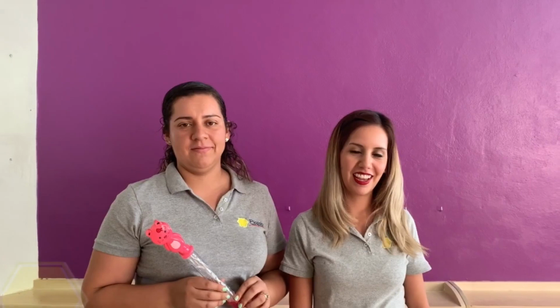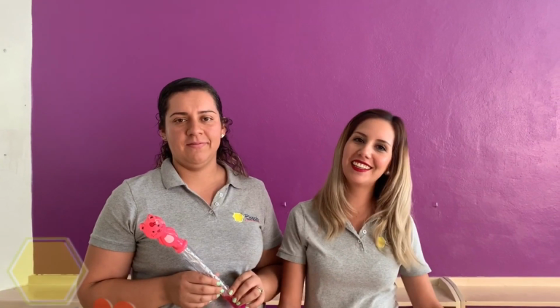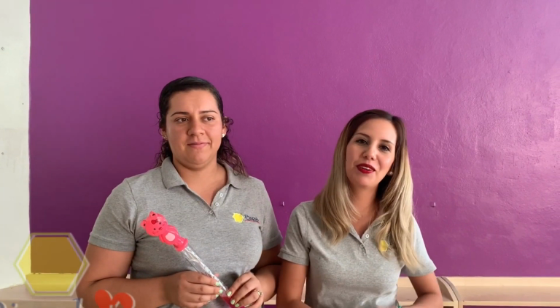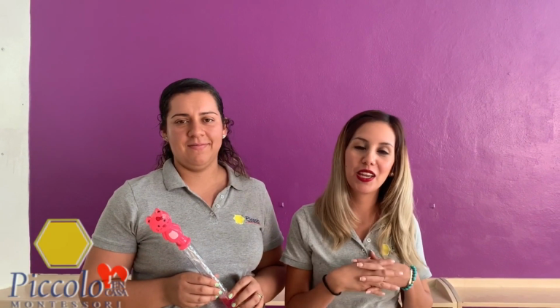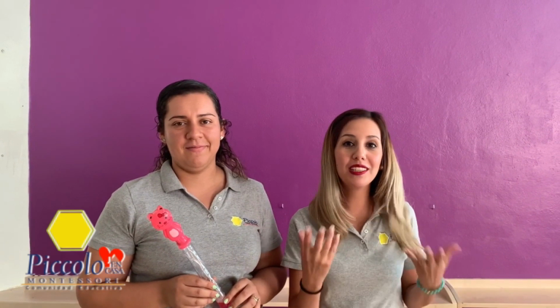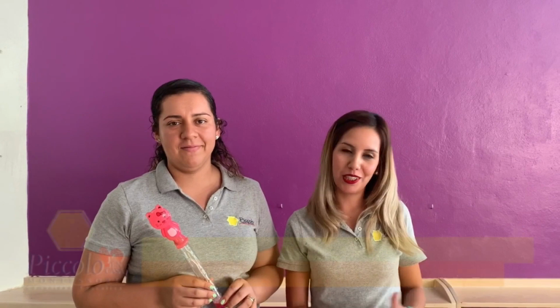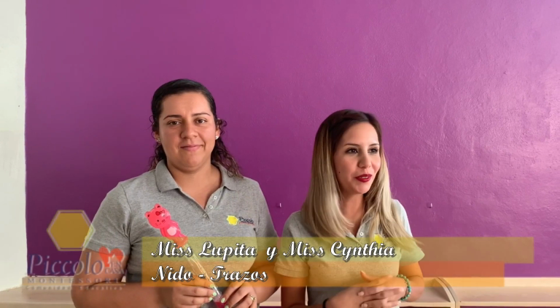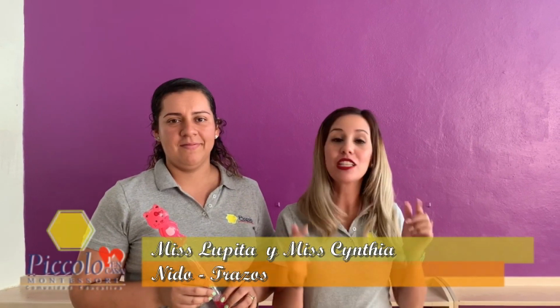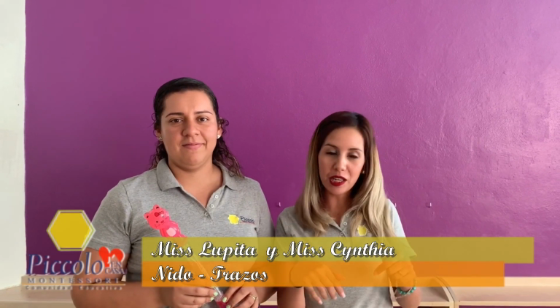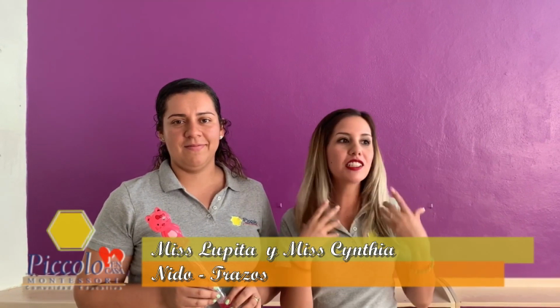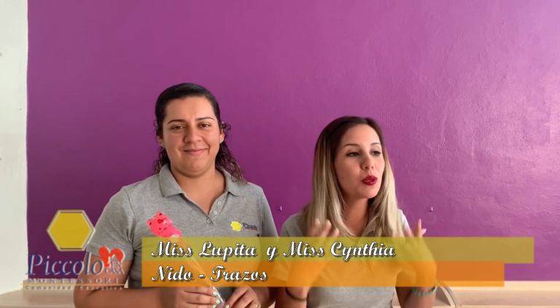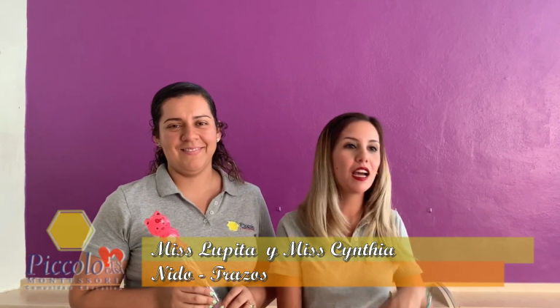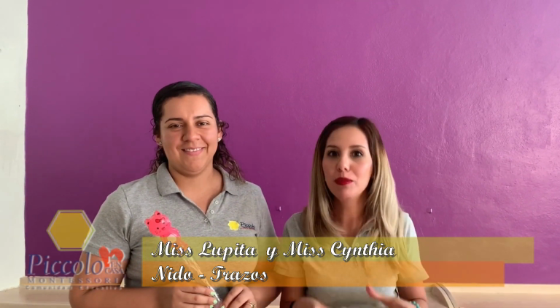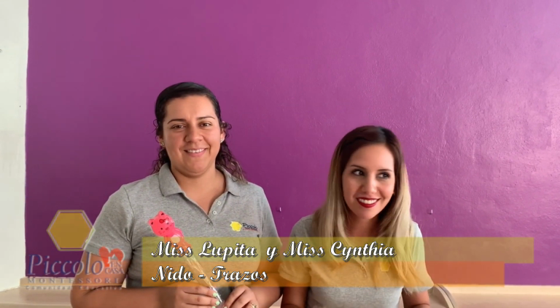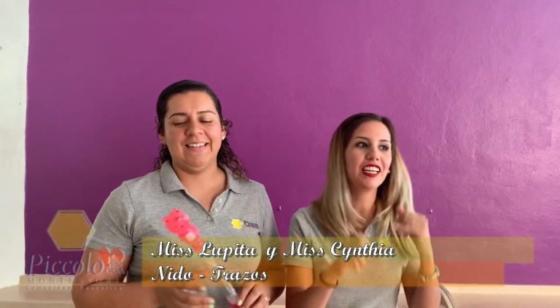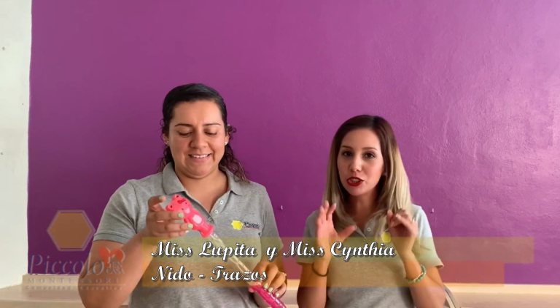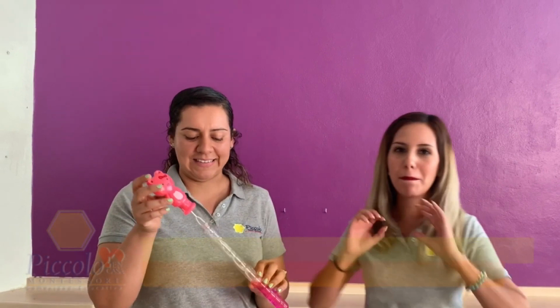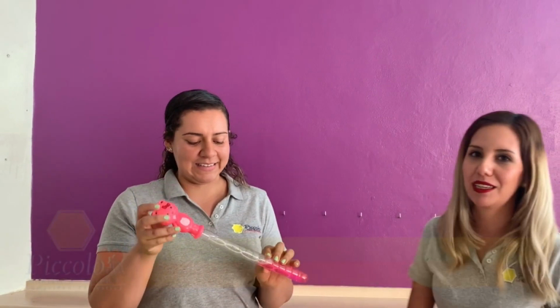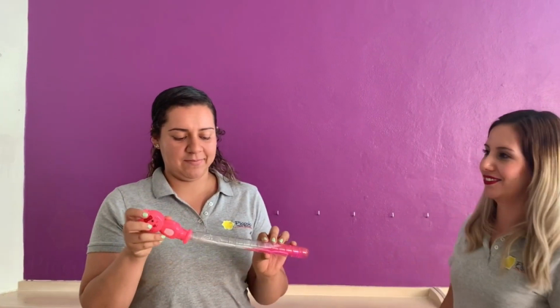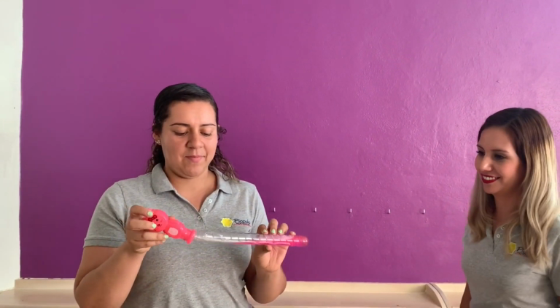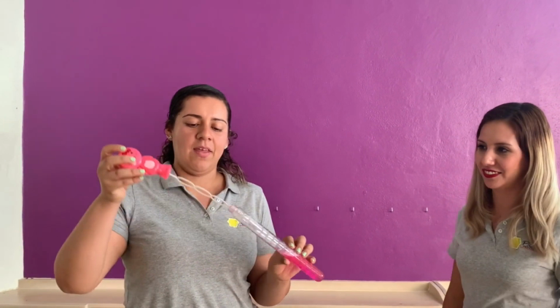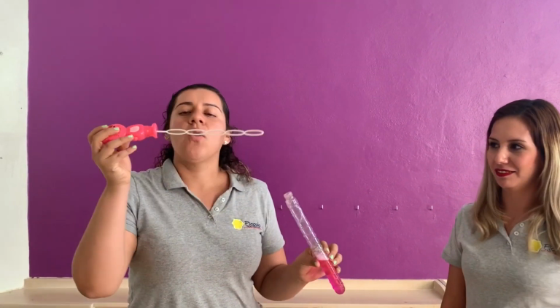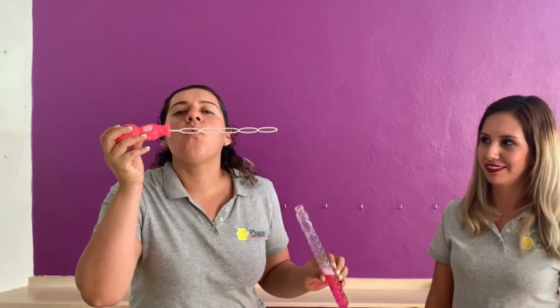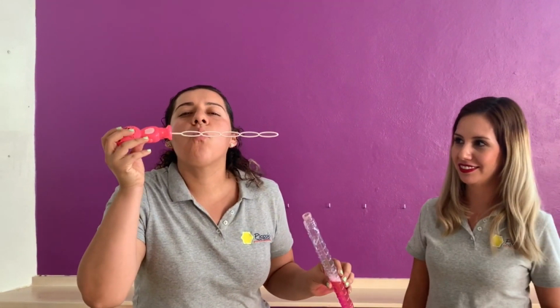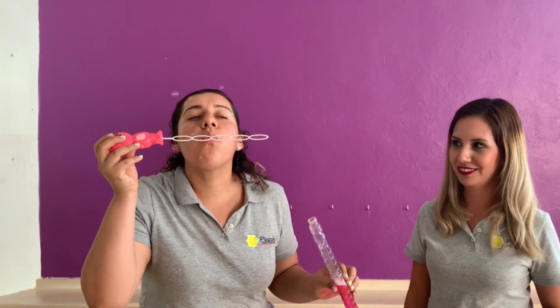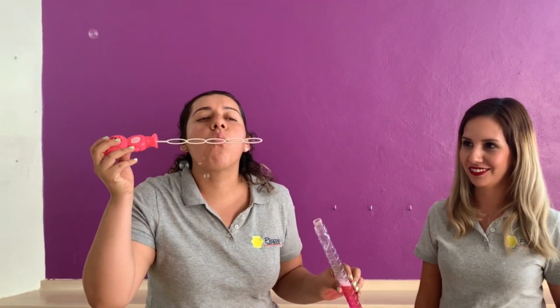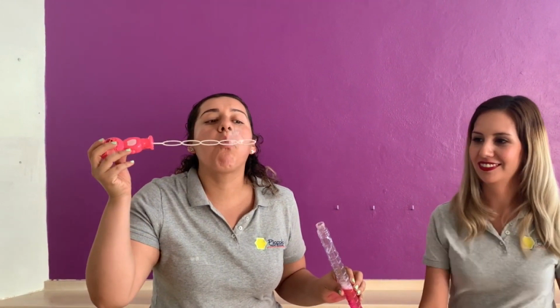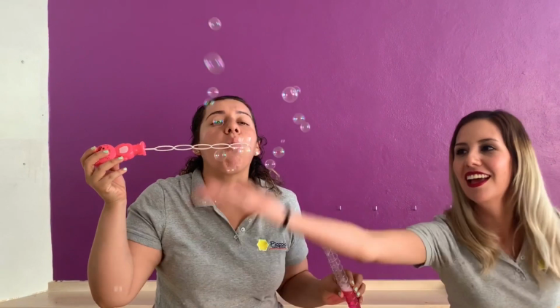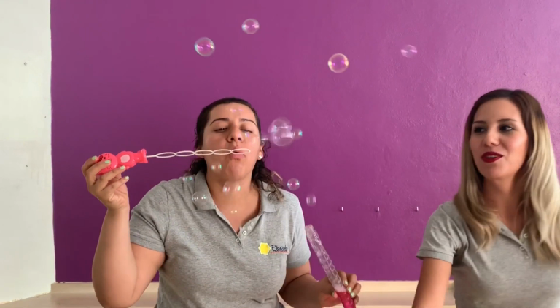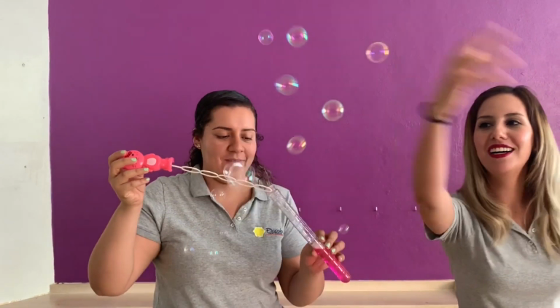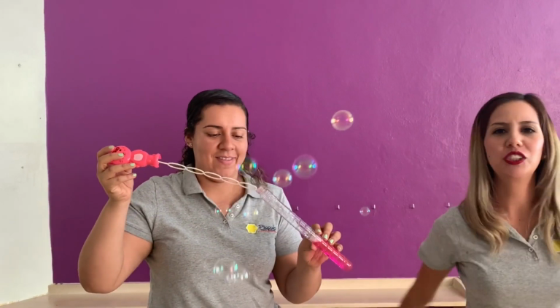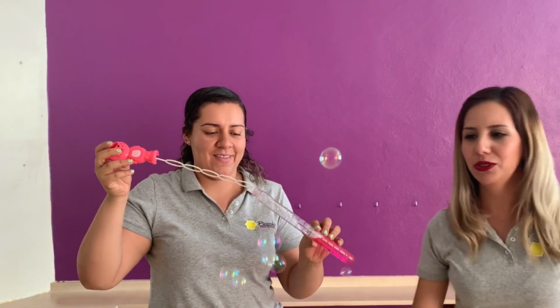Hi kids, how are you? Welcome to the new video. Today we are going to make bubbles. Try to do them many times. Wow, you can do it!